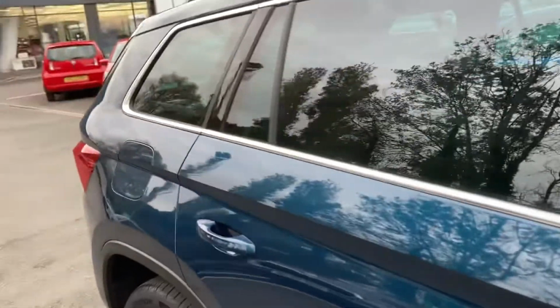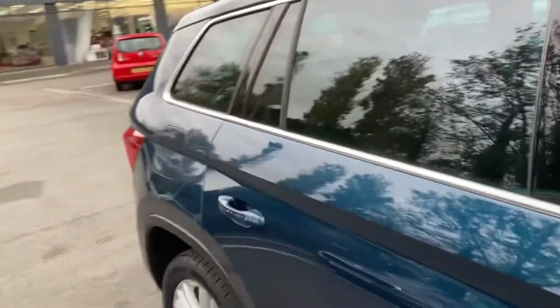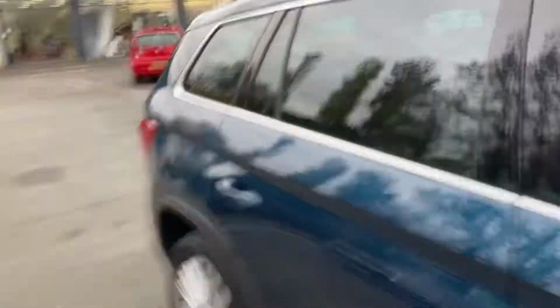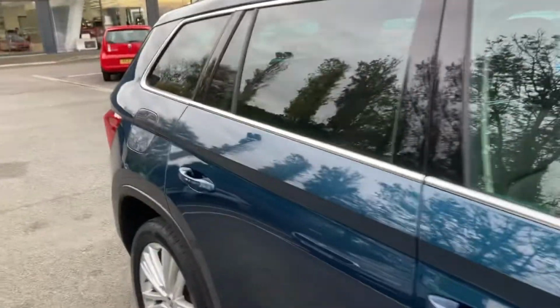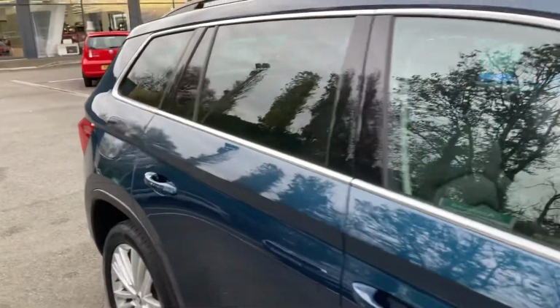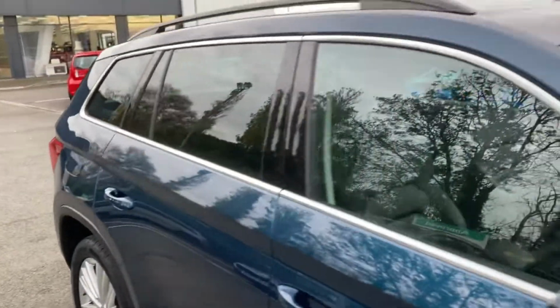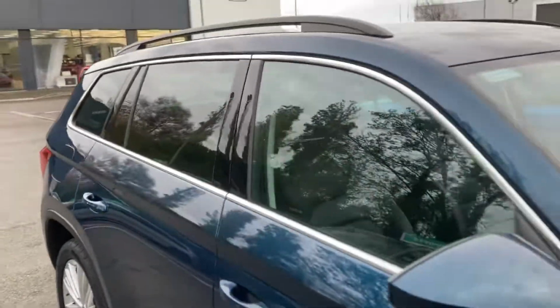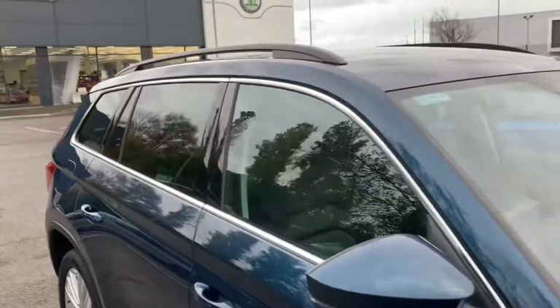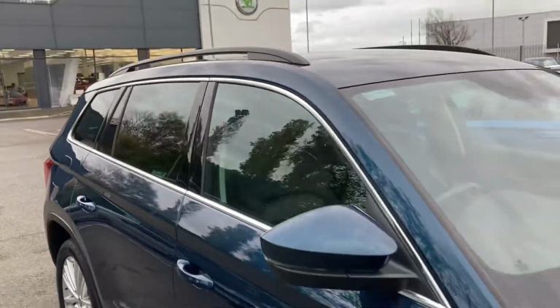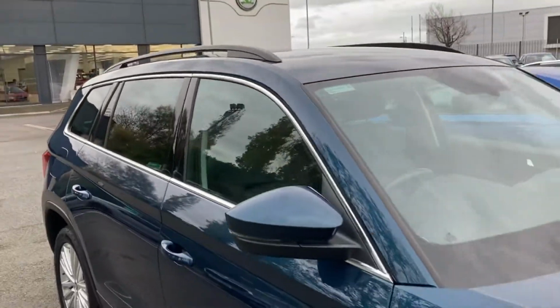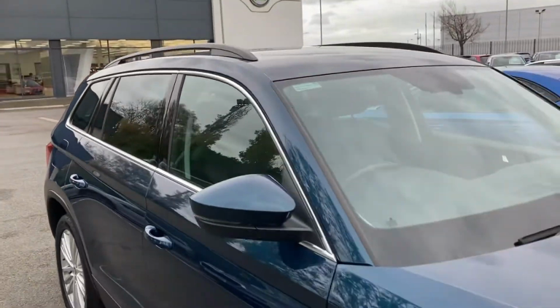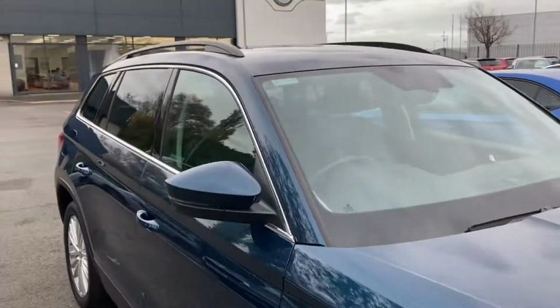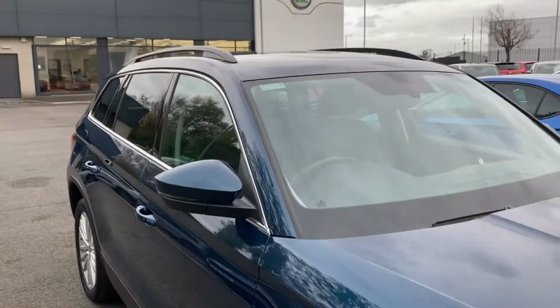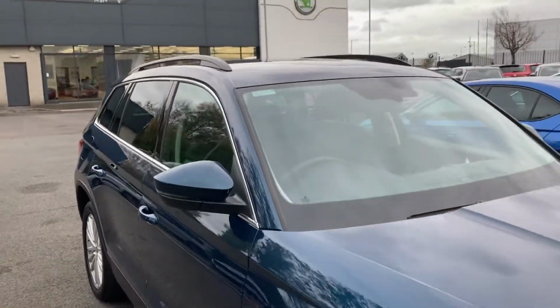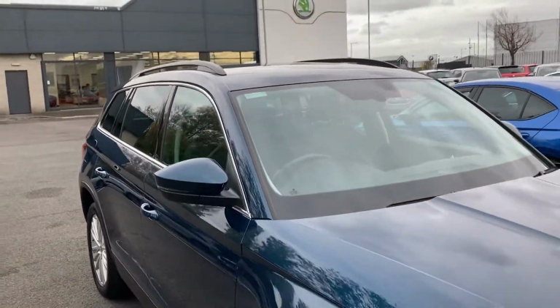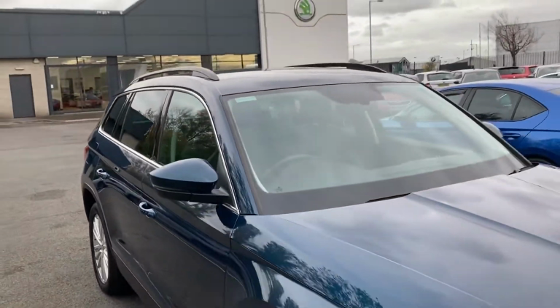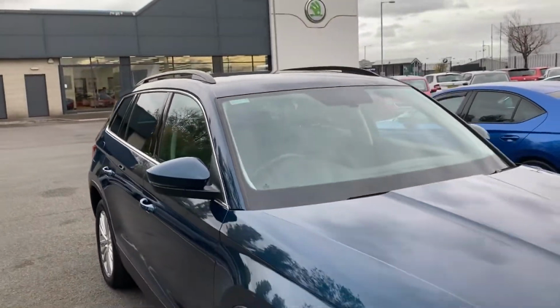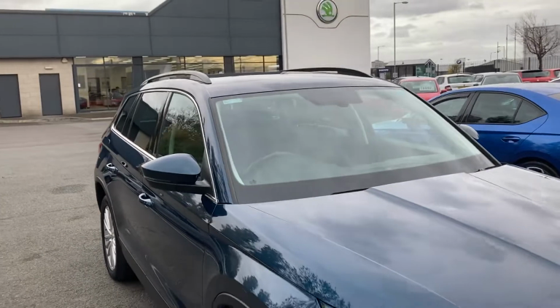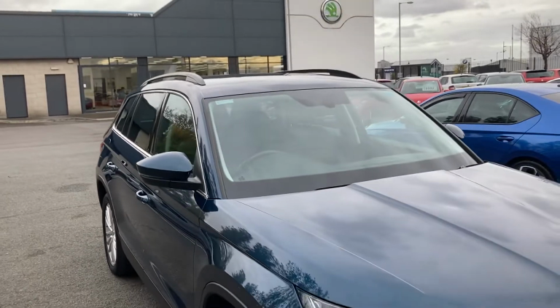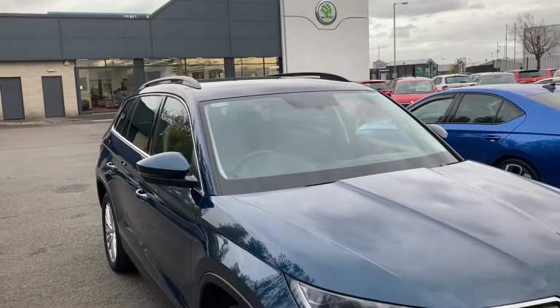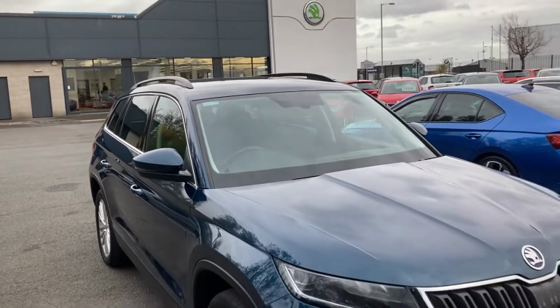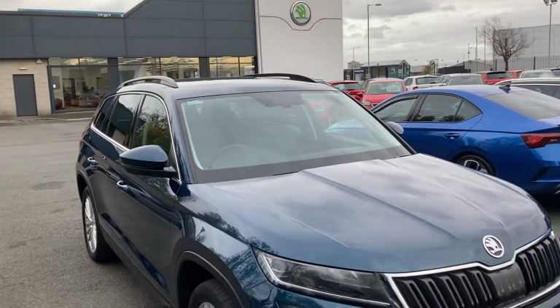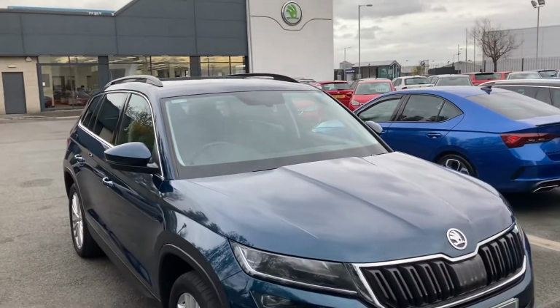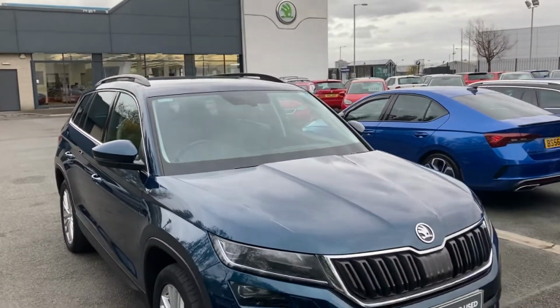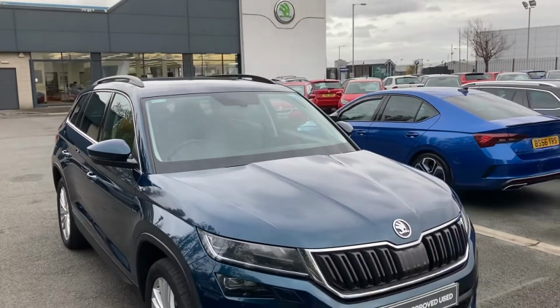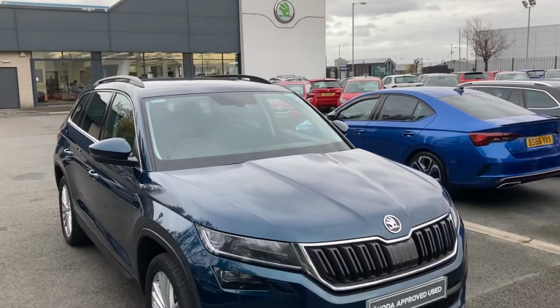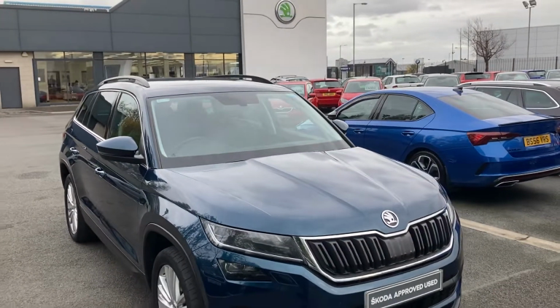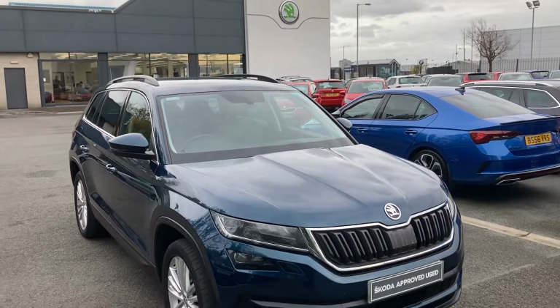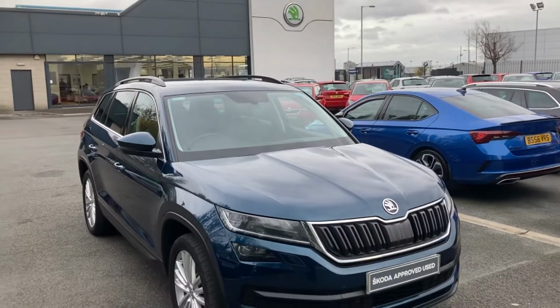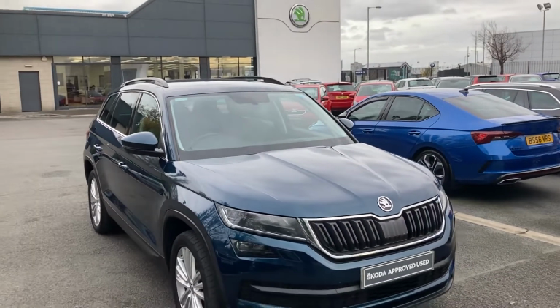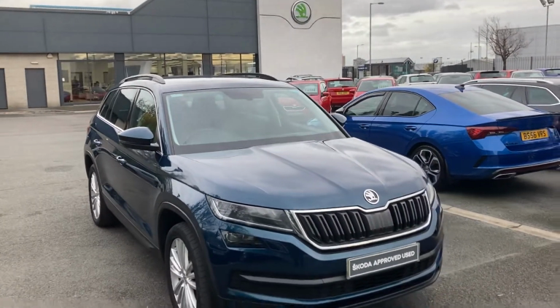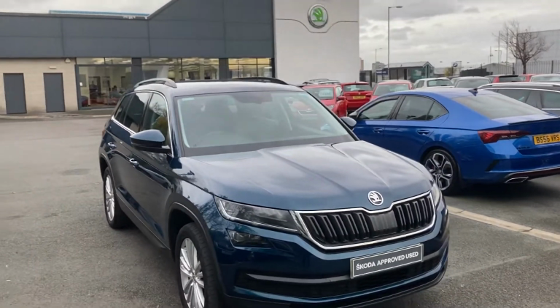If you're interested in this car or any other cars in stock, give us a call at 02890 682255 and just ask to speak to one of the sales team. Thanks for watching.